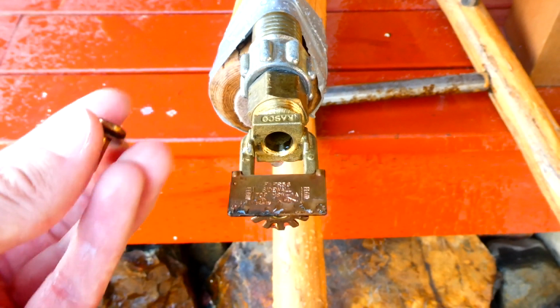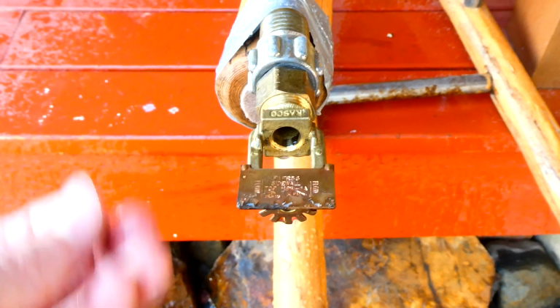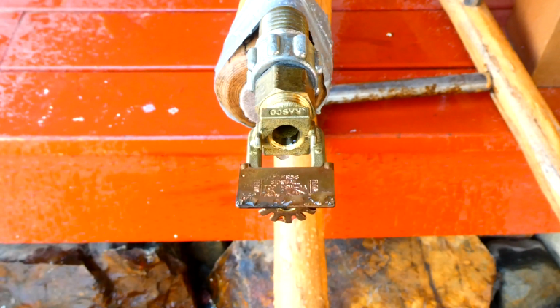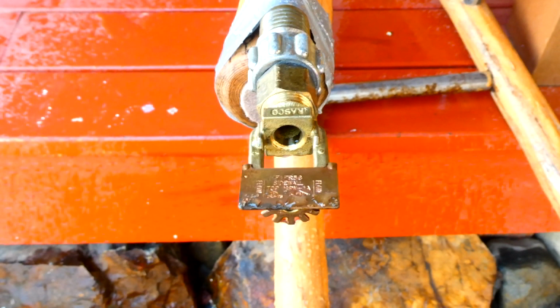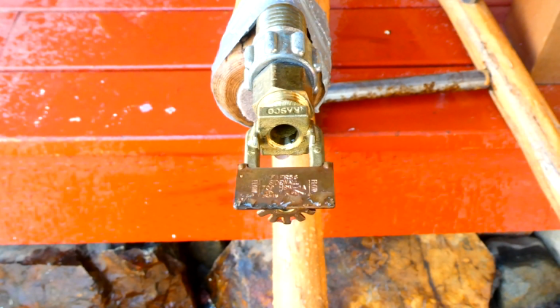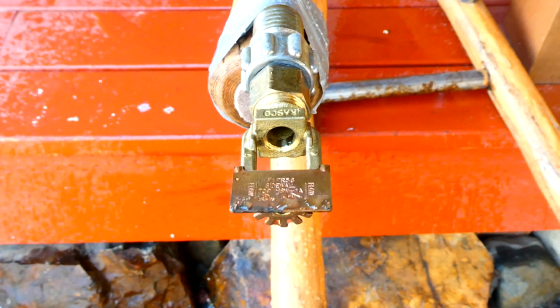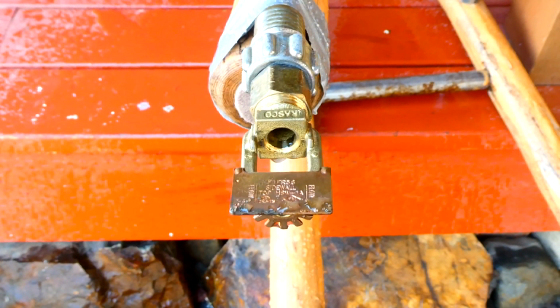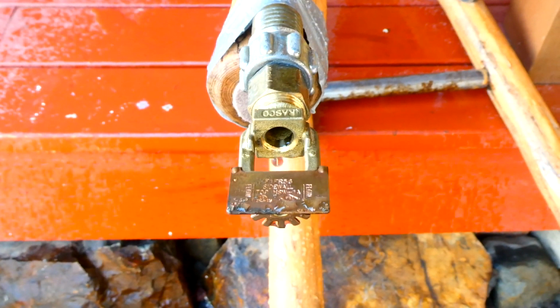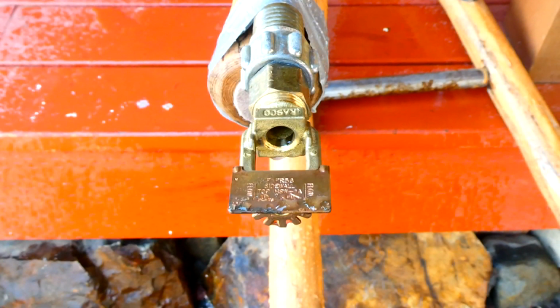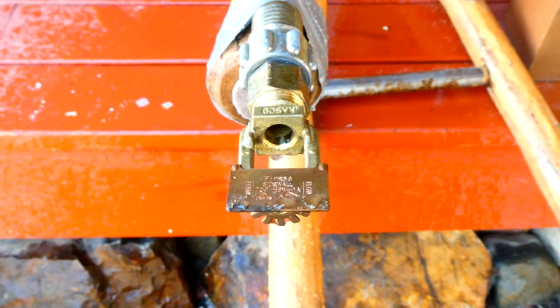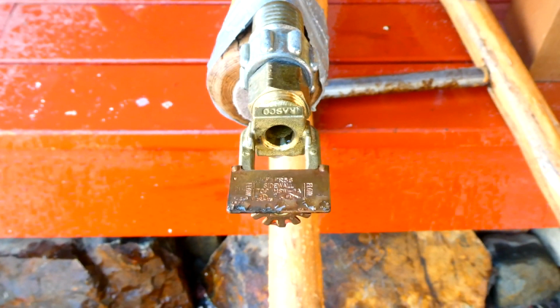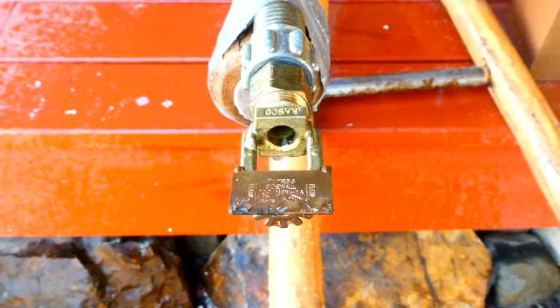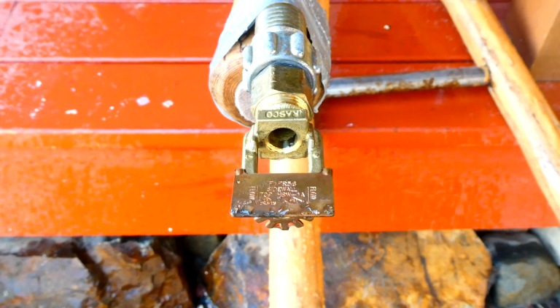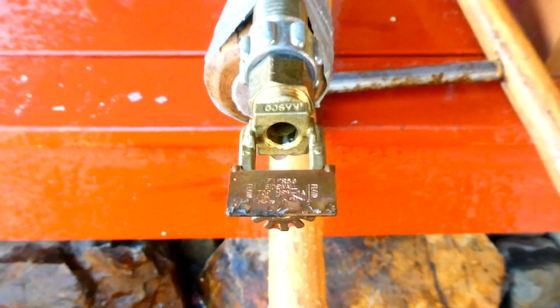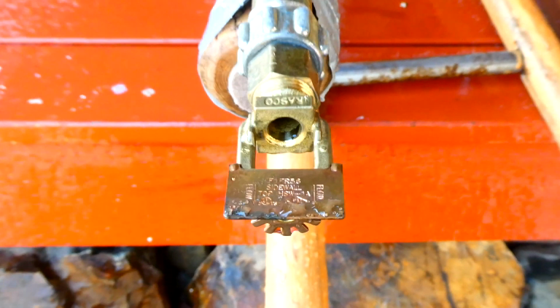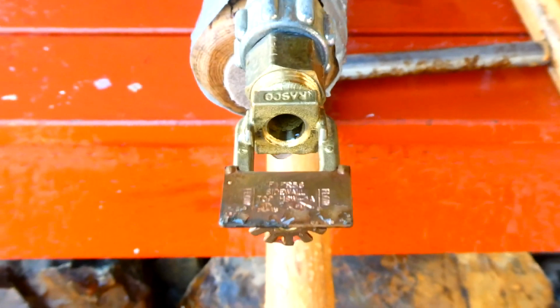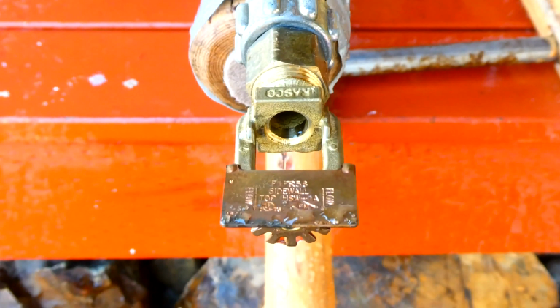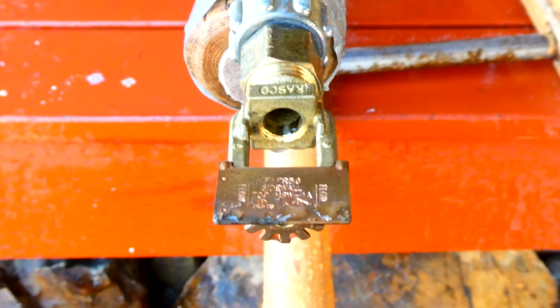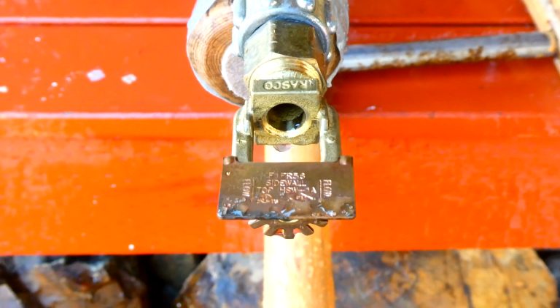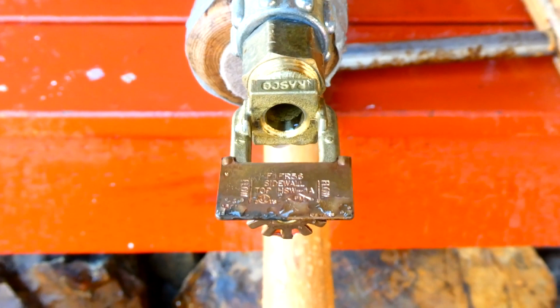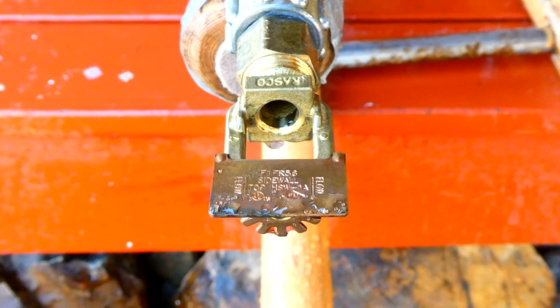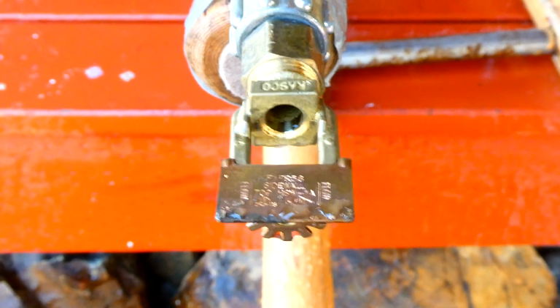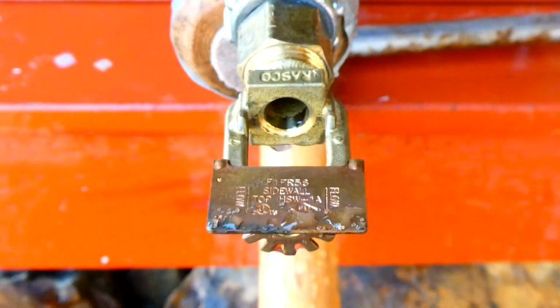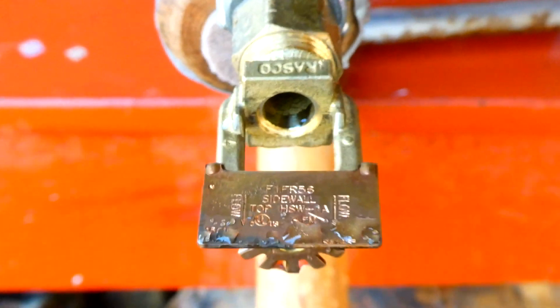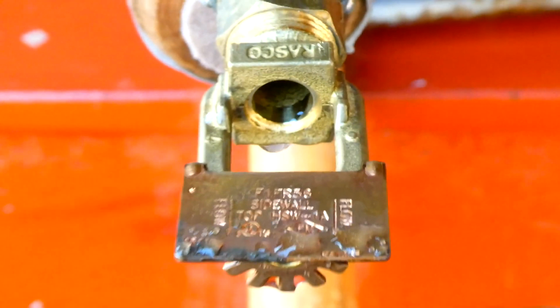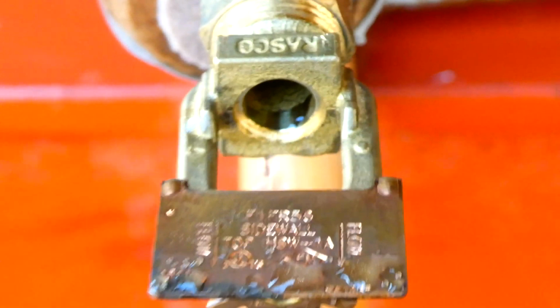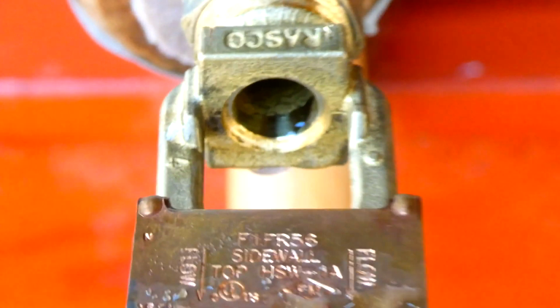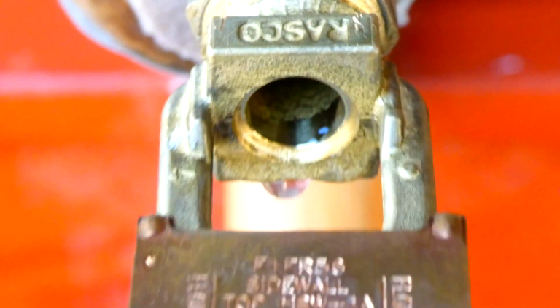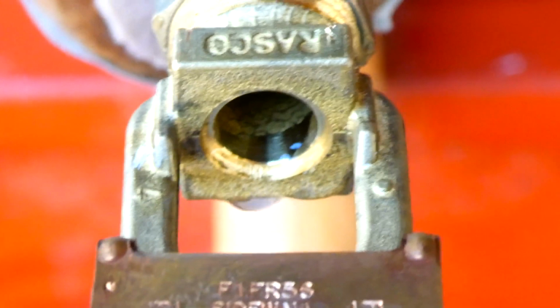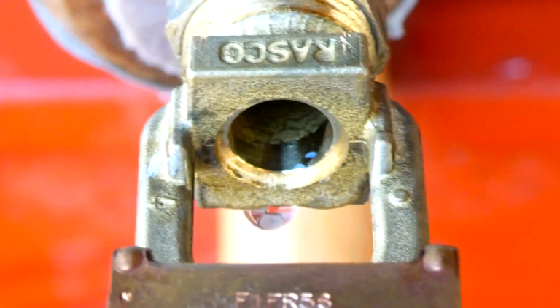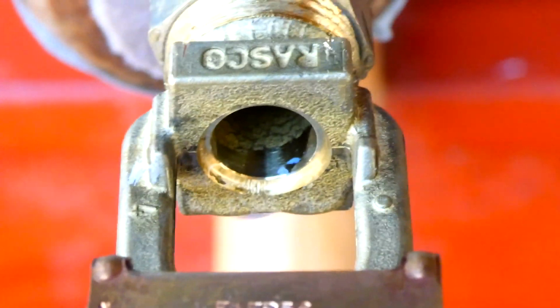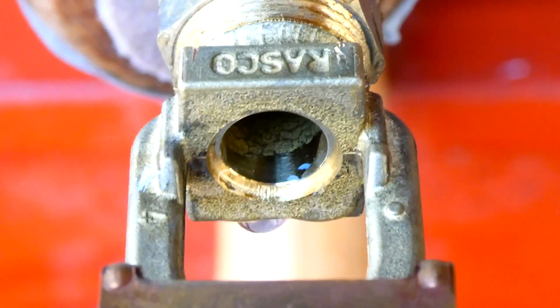I'd also like to point out that this was water pressure from just a garden hose. In a real building there would be a lot more water pressure and water coming out of this pipe all at once.